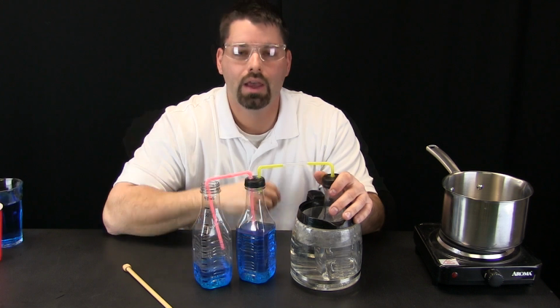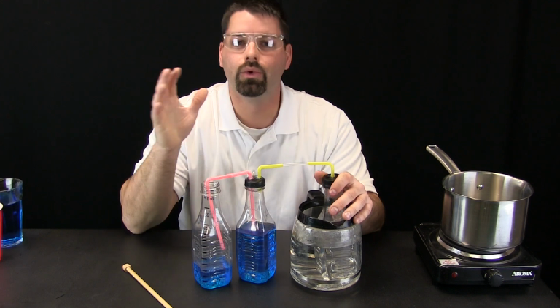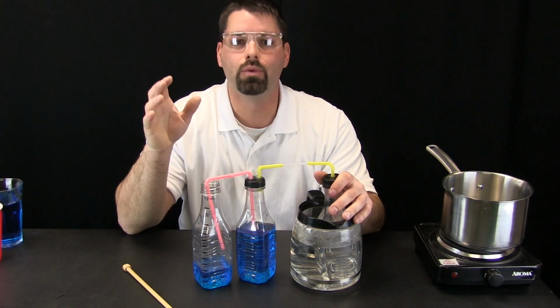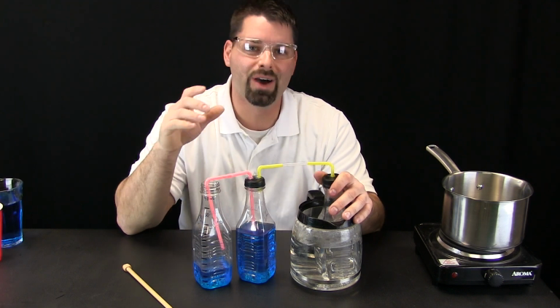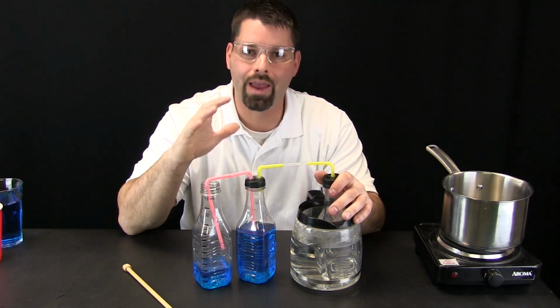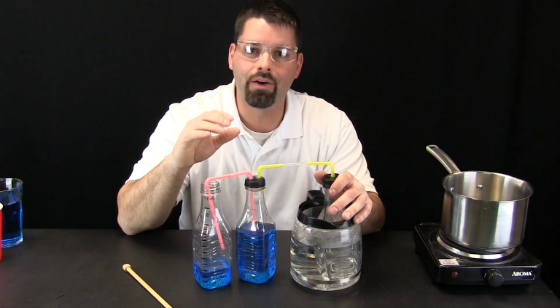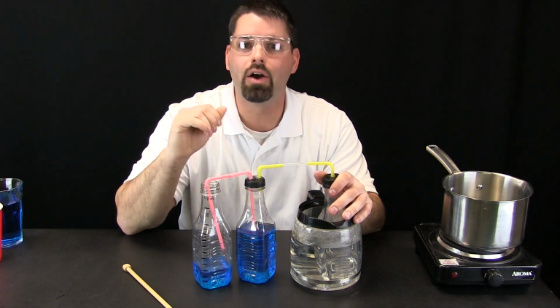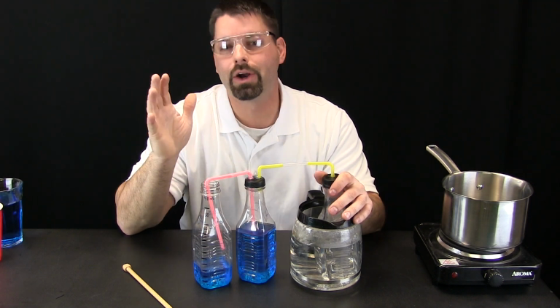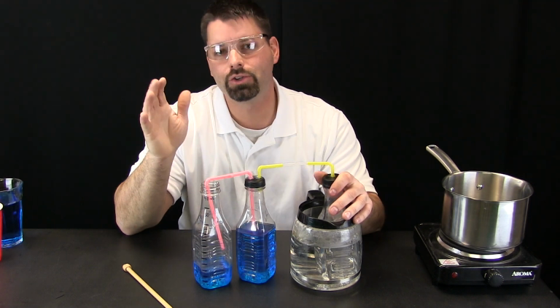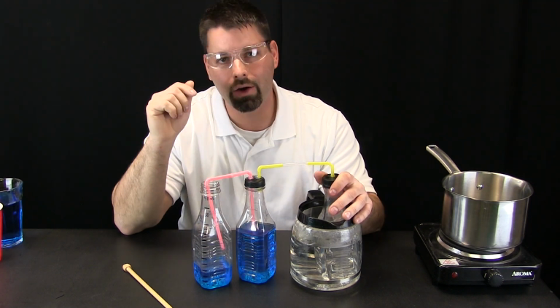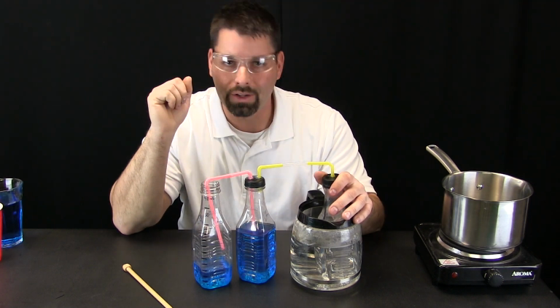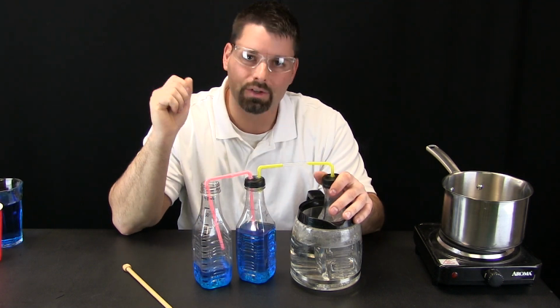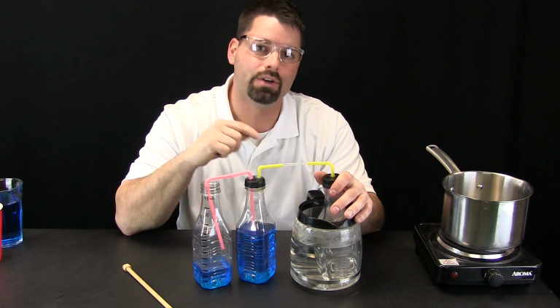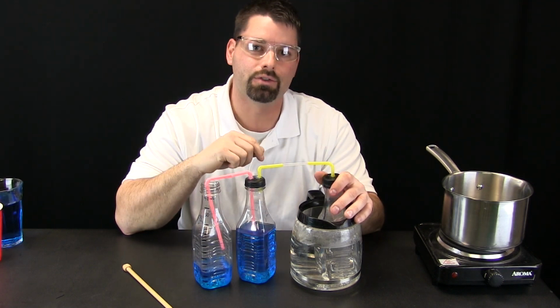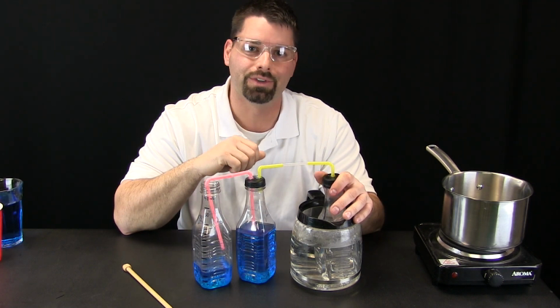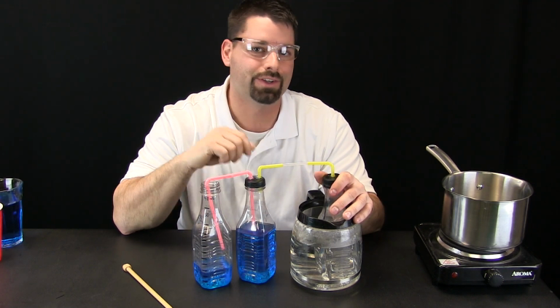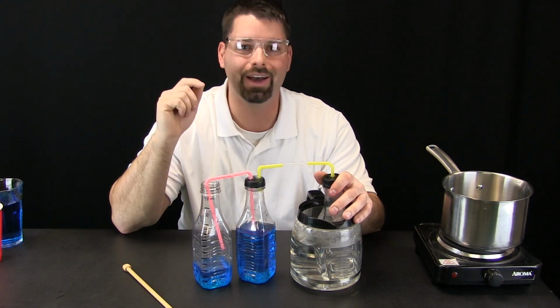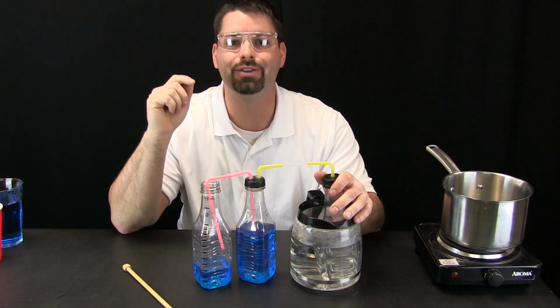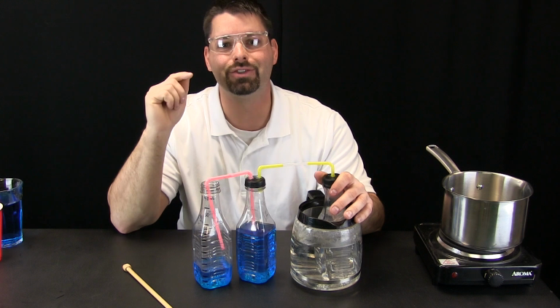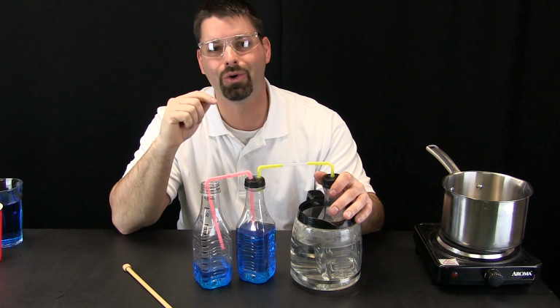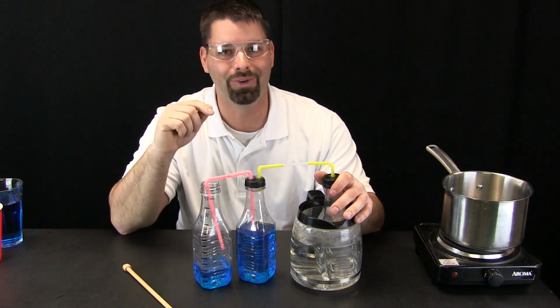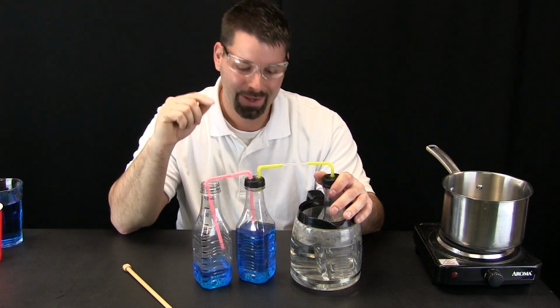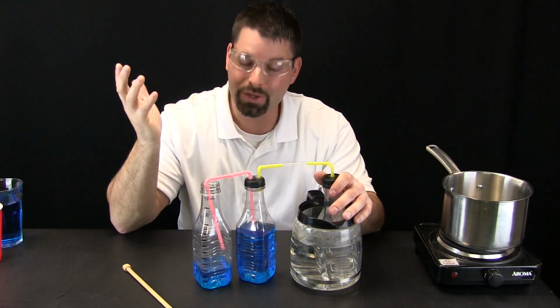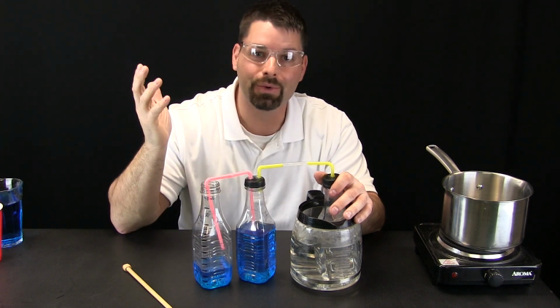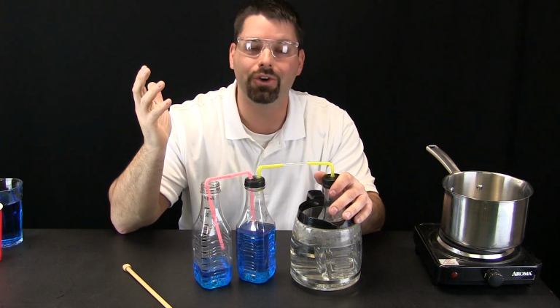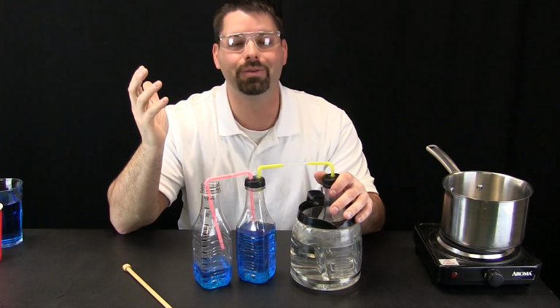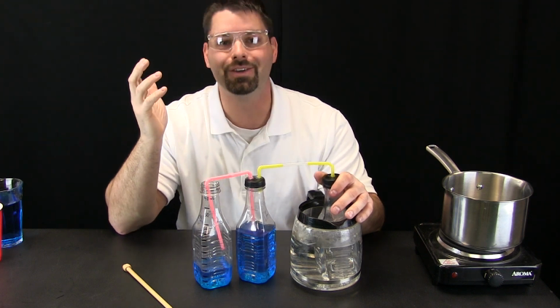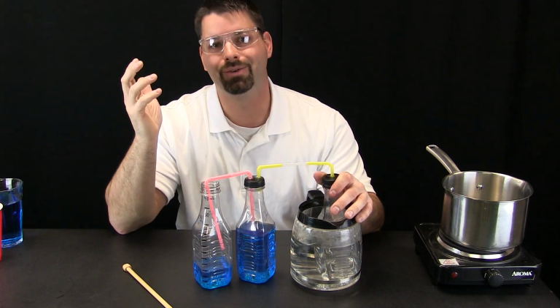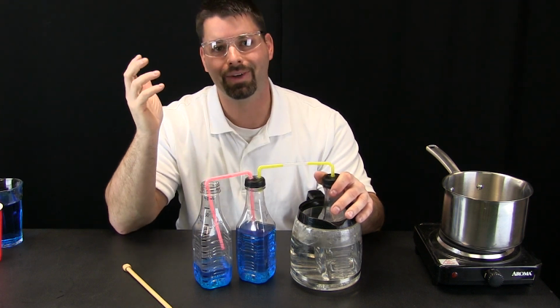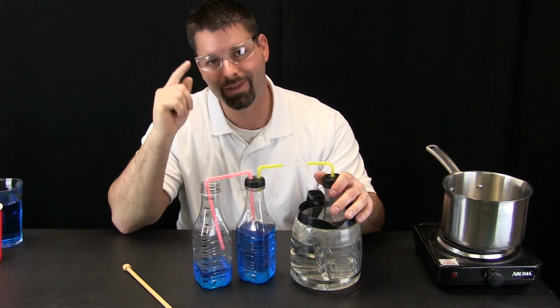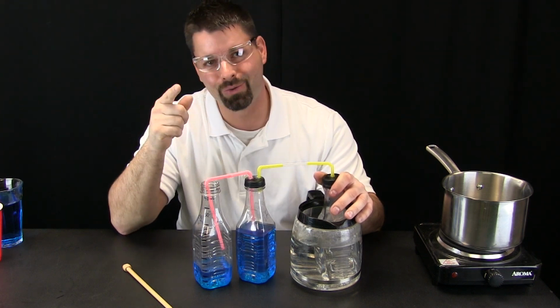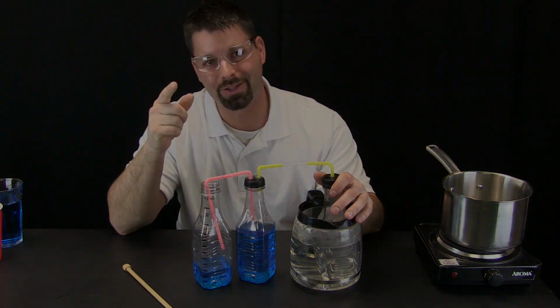If you want to learn more about air and air pressure, check out our links in the video description. Science is so cool, especially when you try something new. See you in the next video. Thanks for watching.